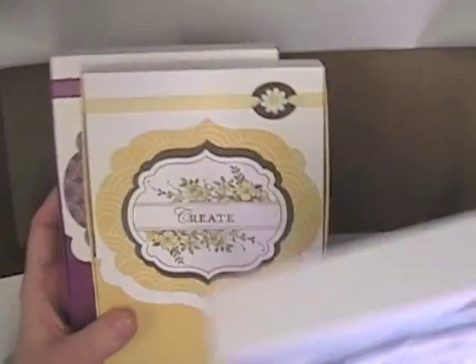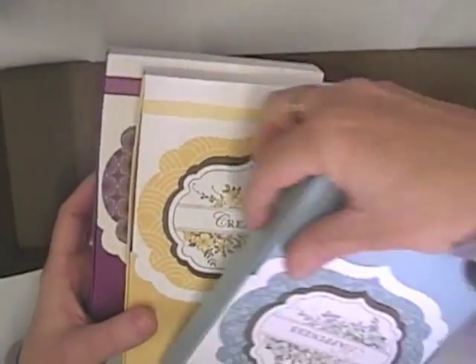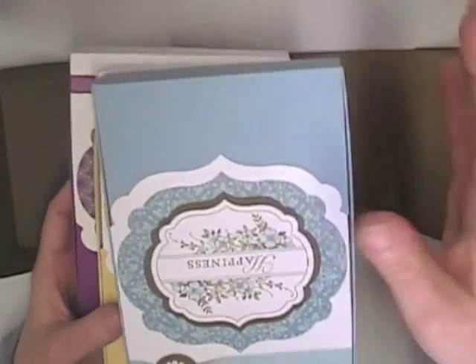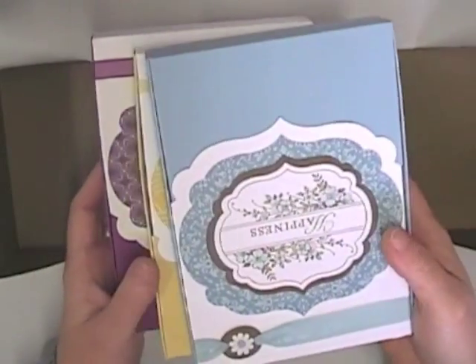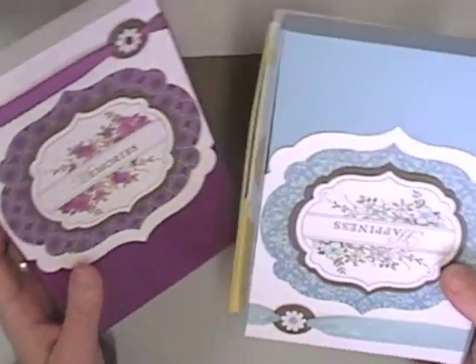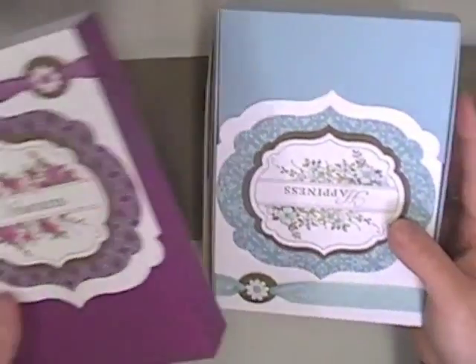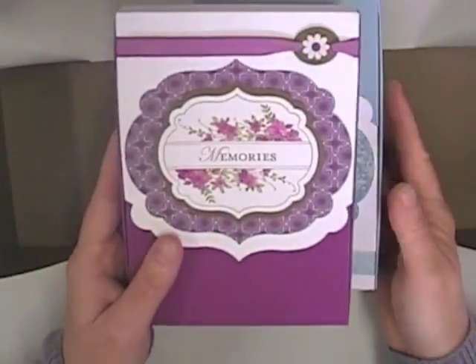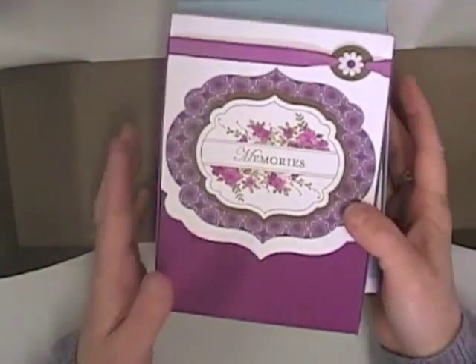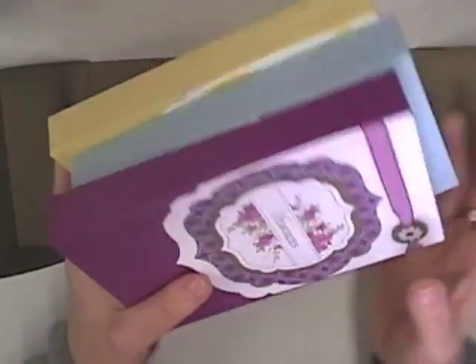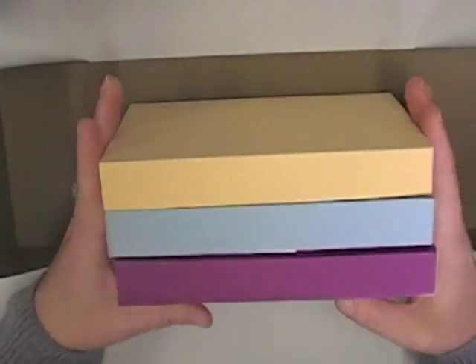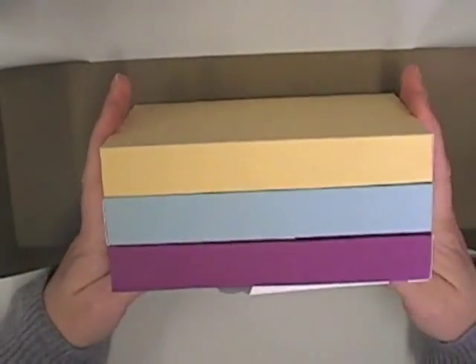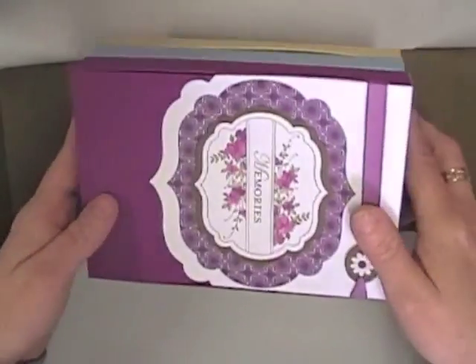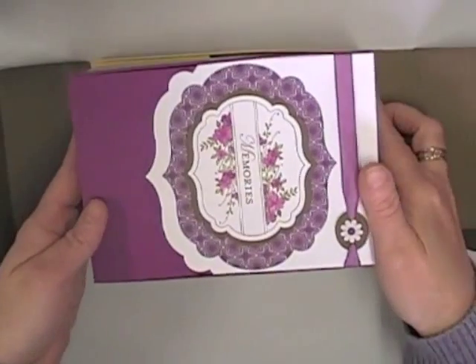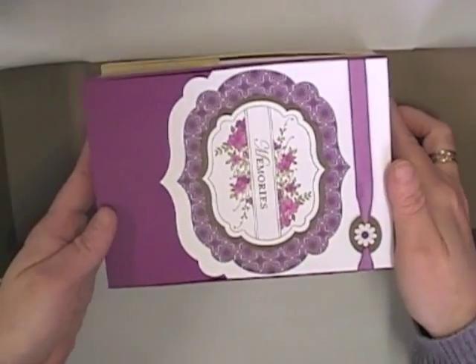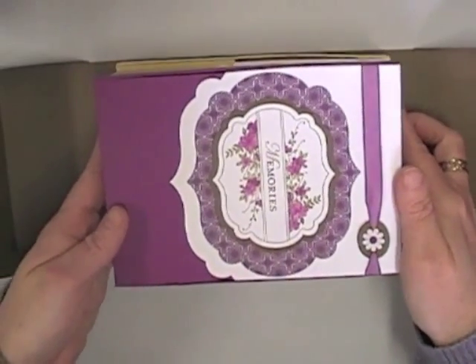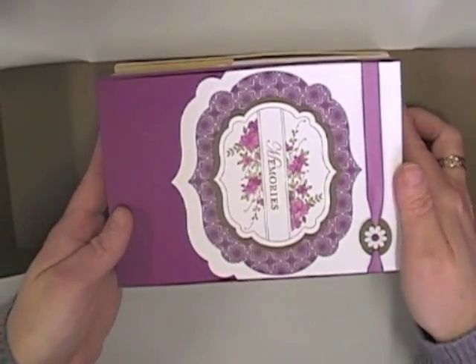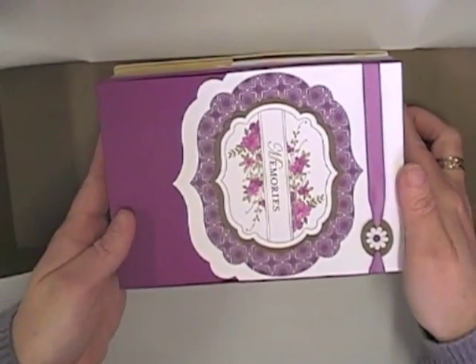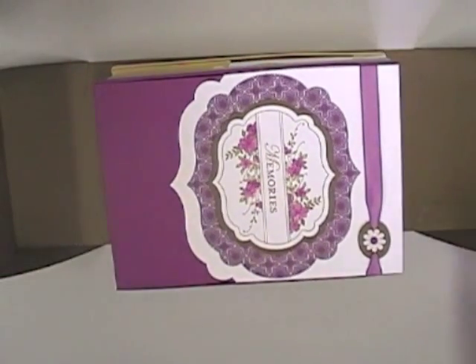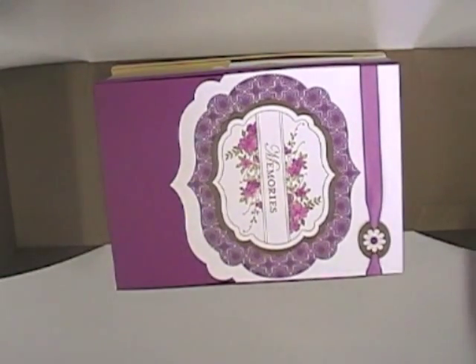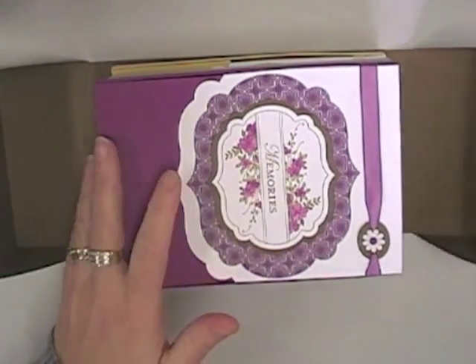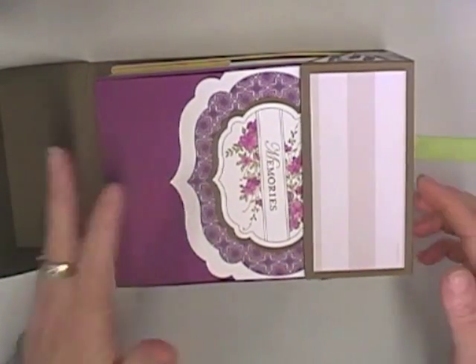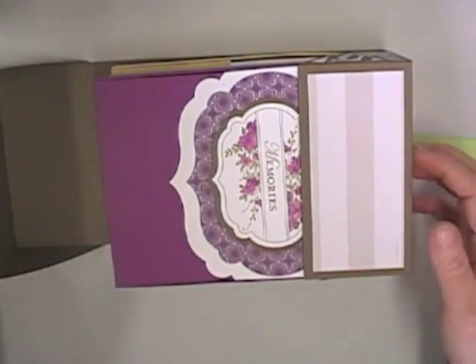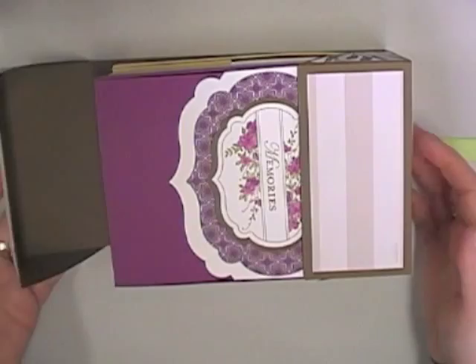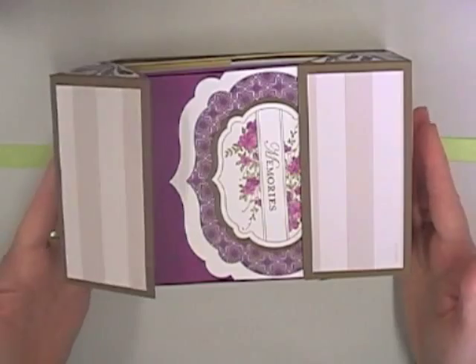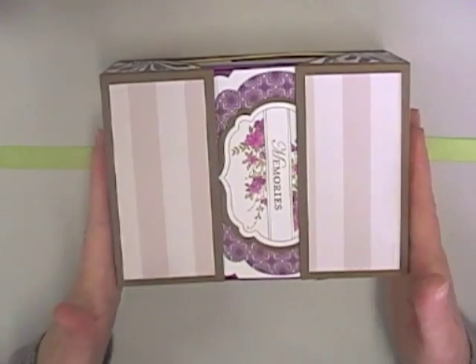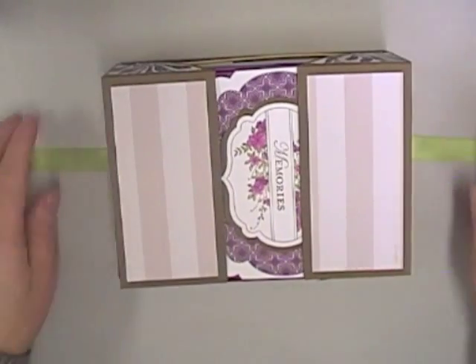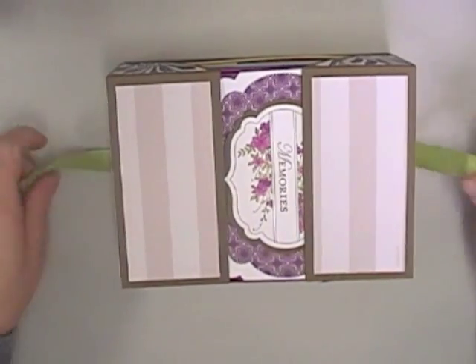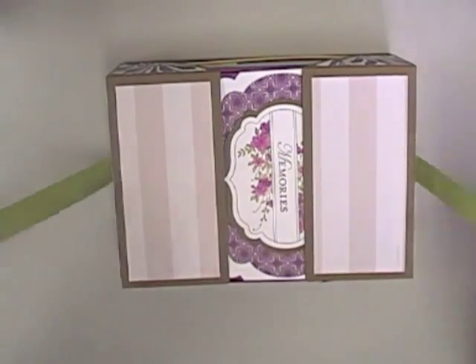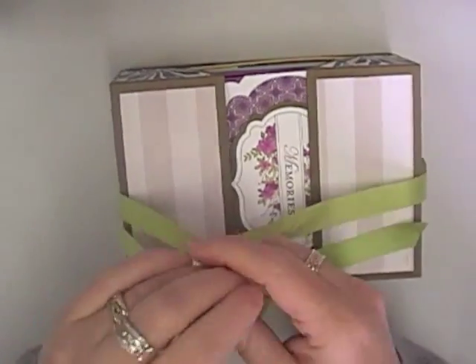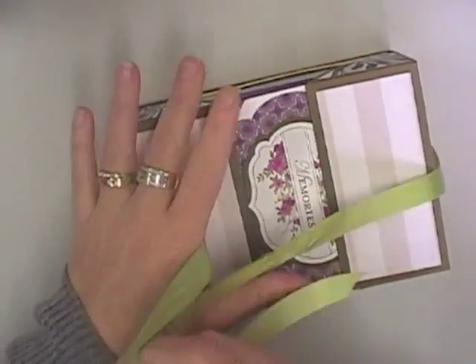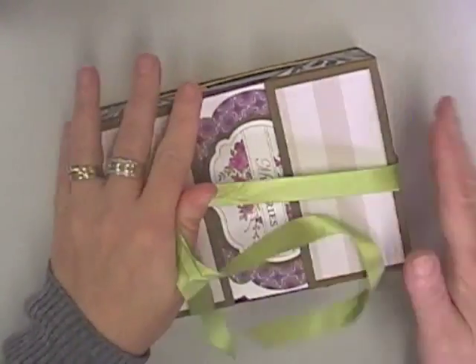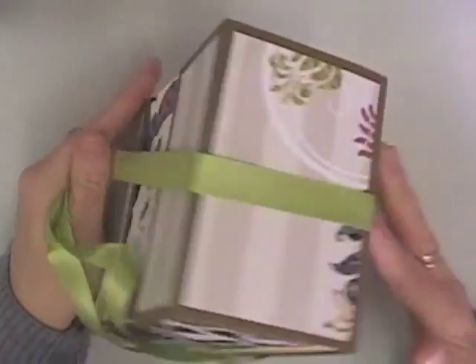If you make a set of three card boxes like I've done here, they actually stack together and fit inside the large wrap. It's called the large wrap and it basically just fits up and around your stack of three boxes, and then you tie a ribbon on that.